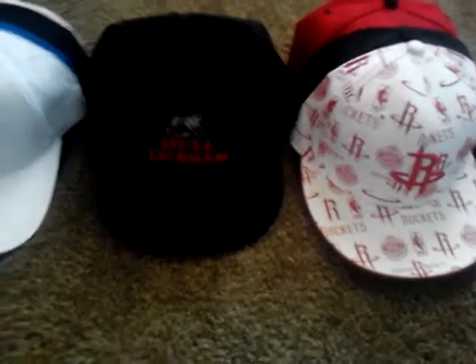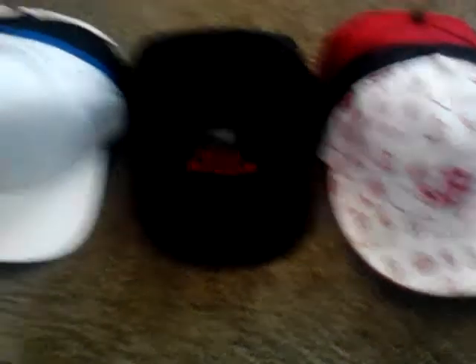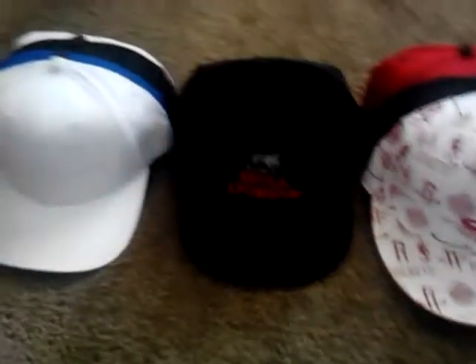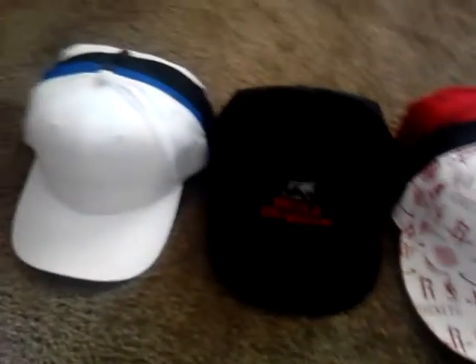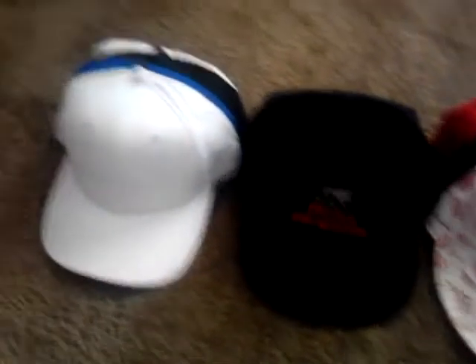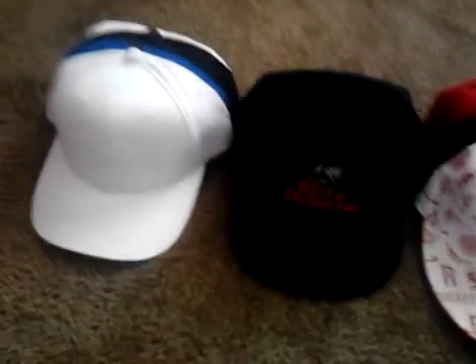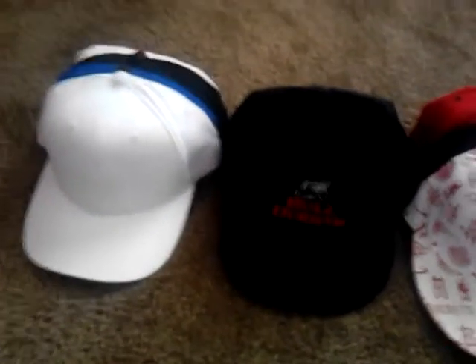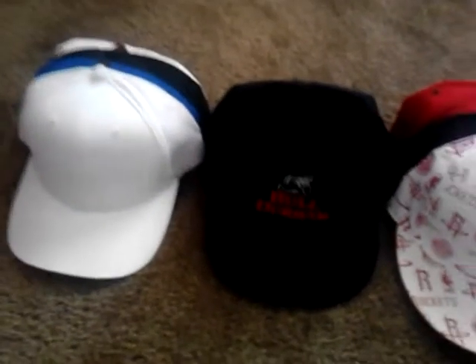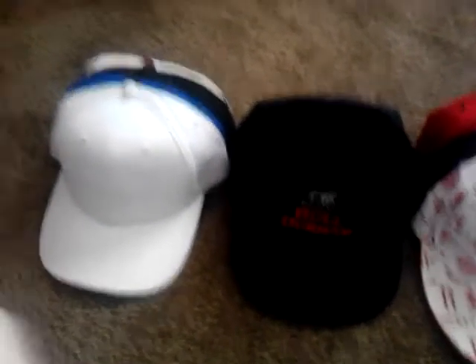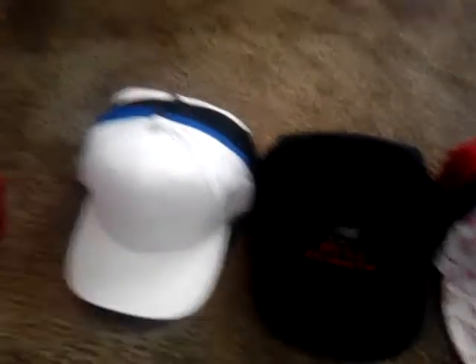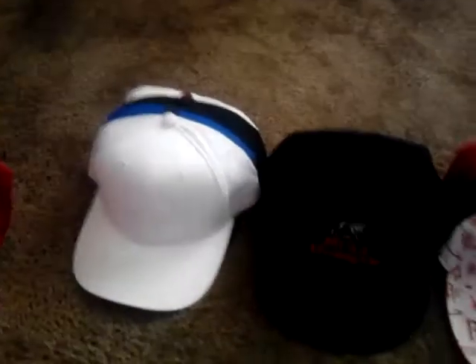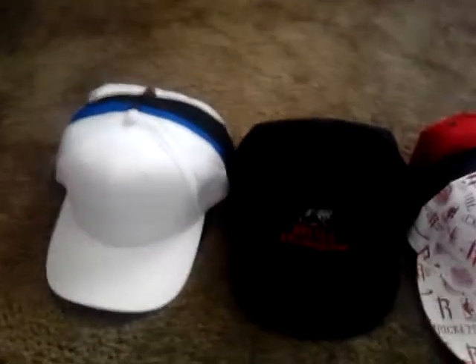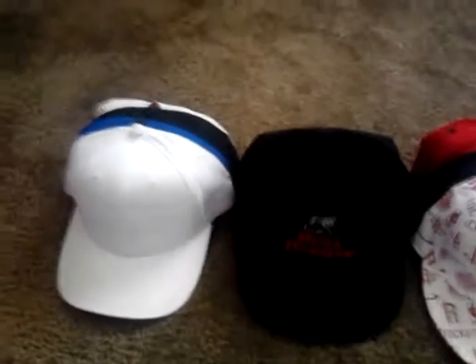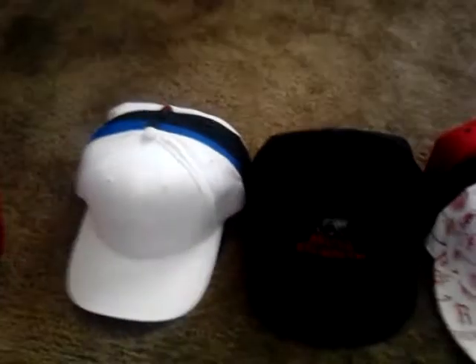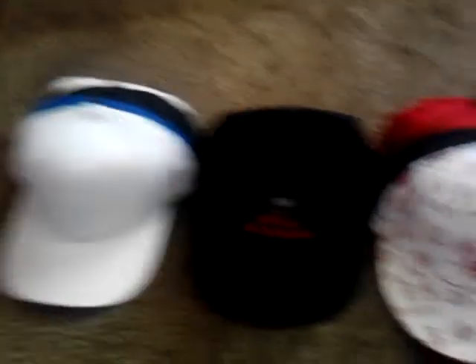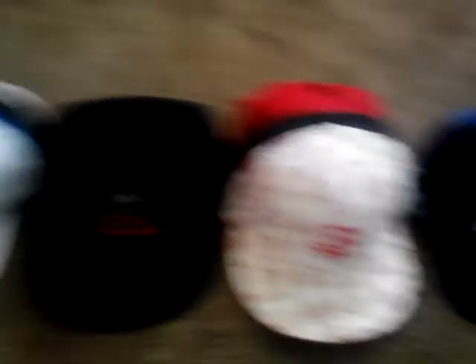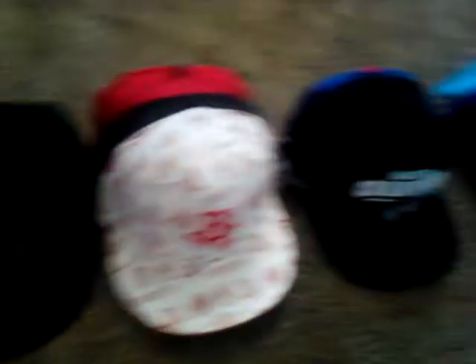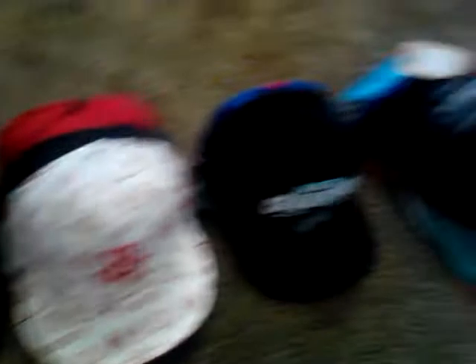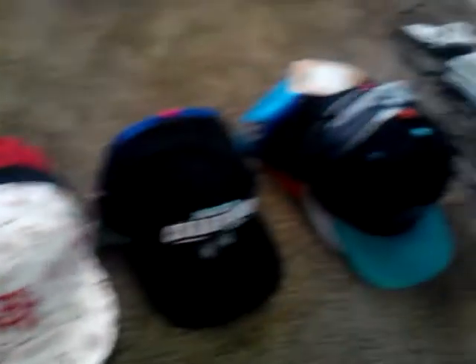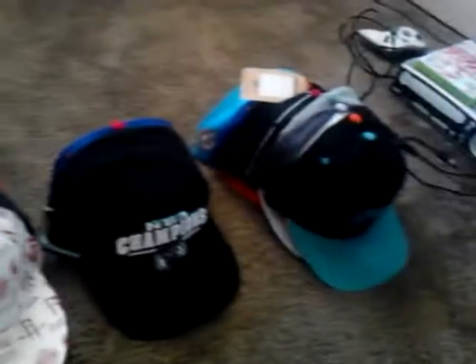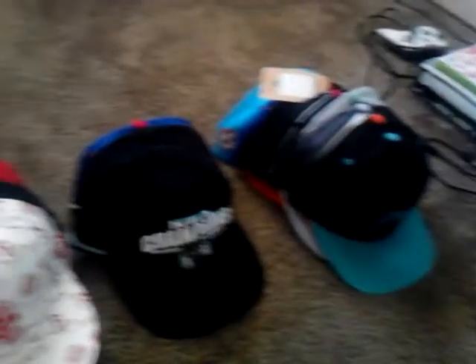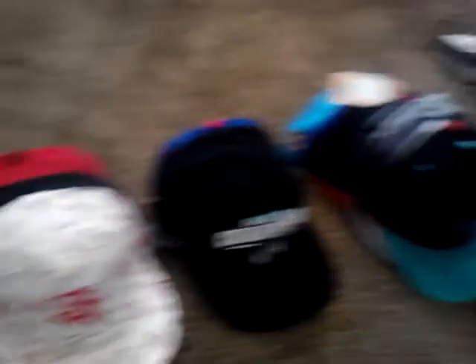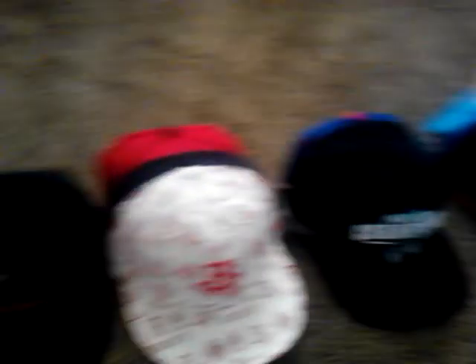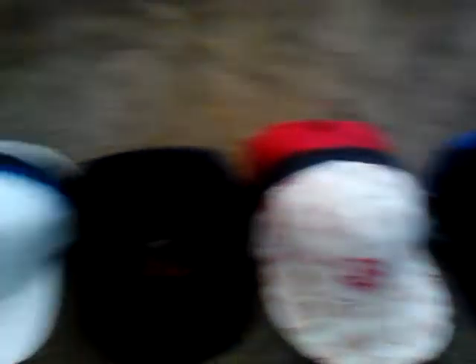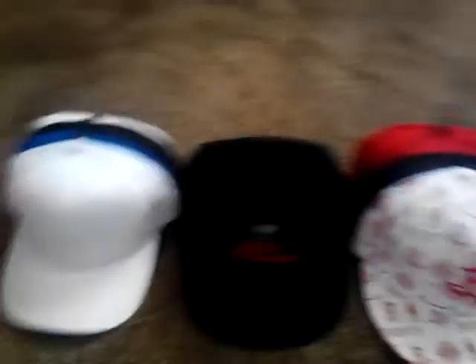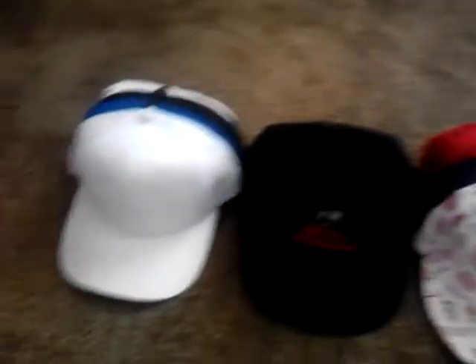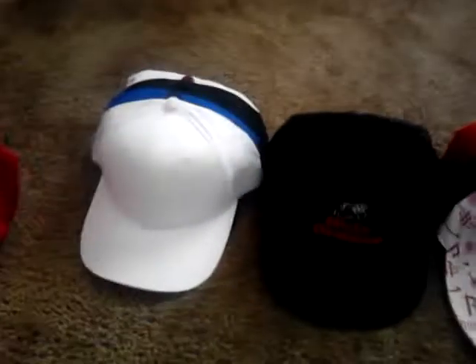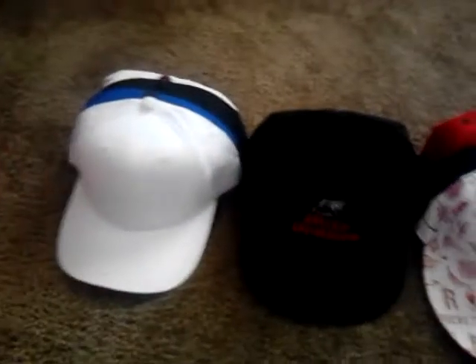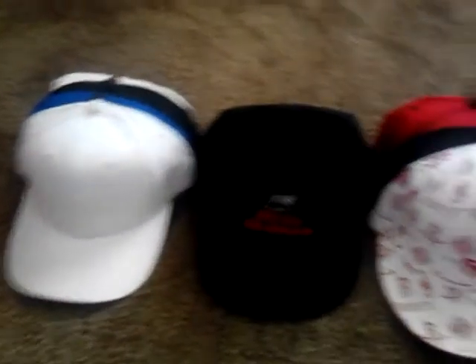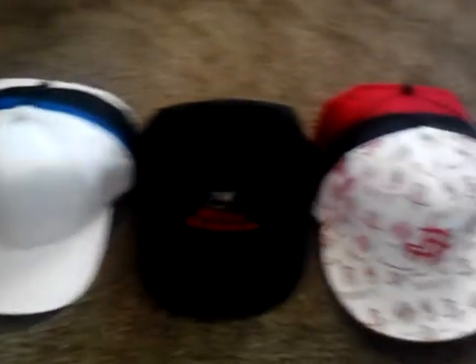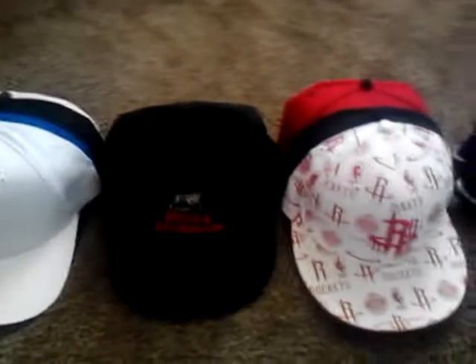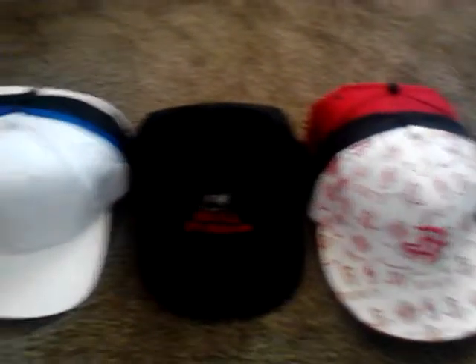Yo, what's up YouTube? It's your boy StevenRayMVP coming here with my snapback collection update.